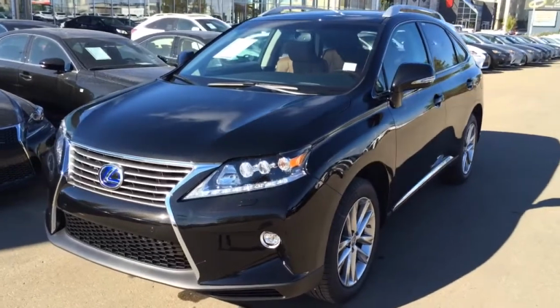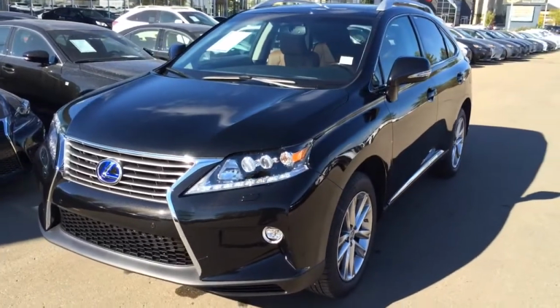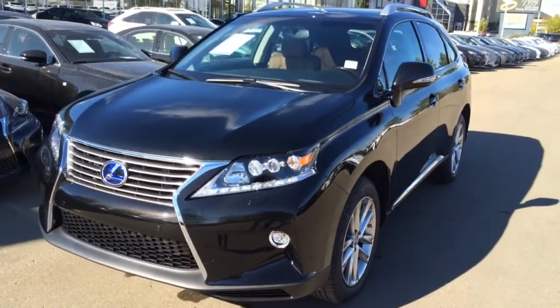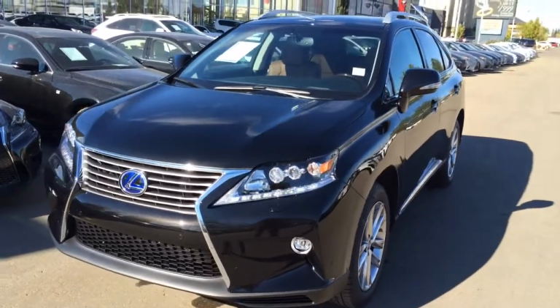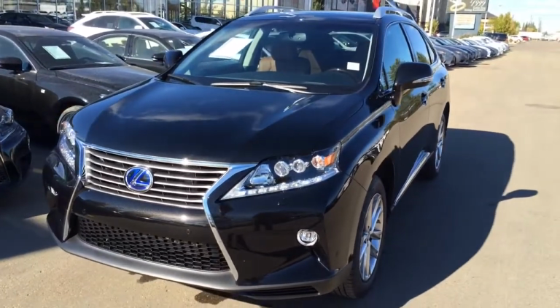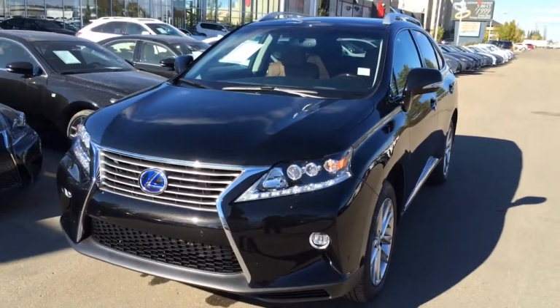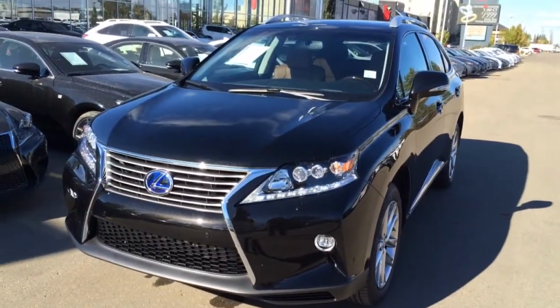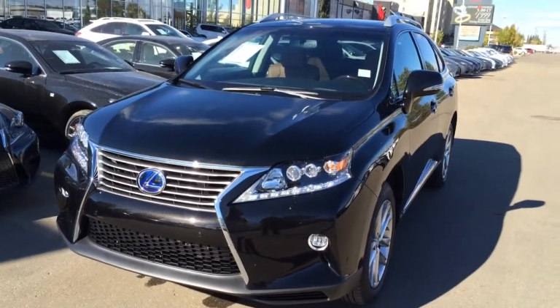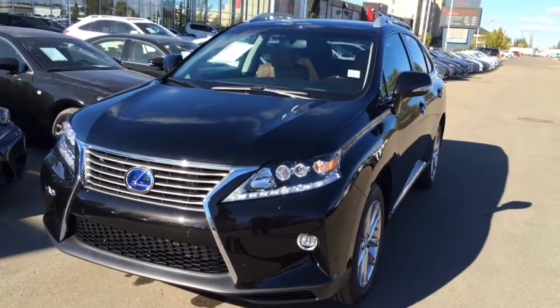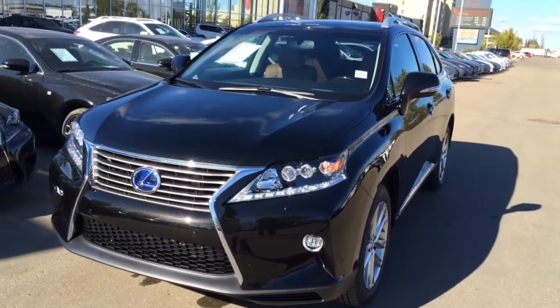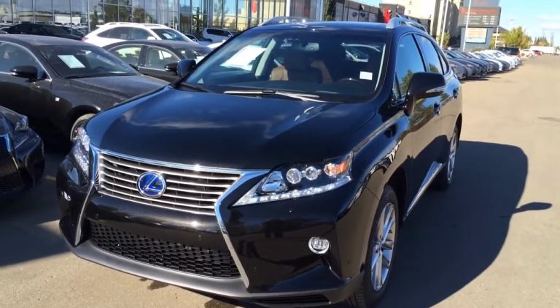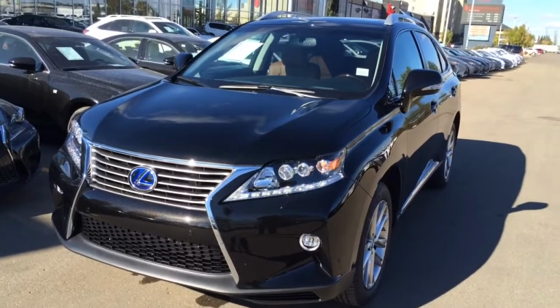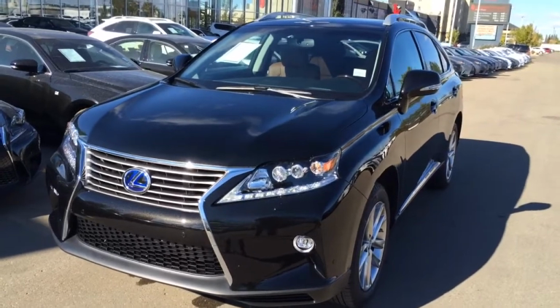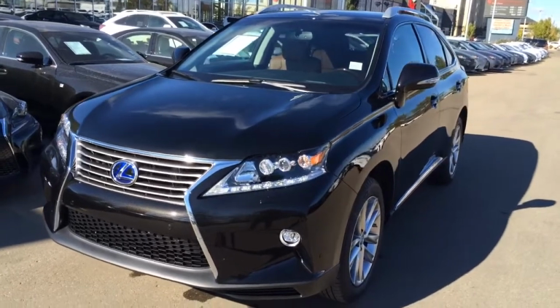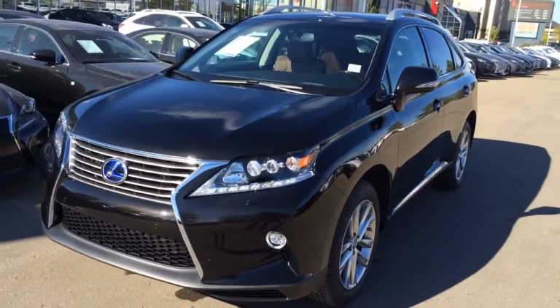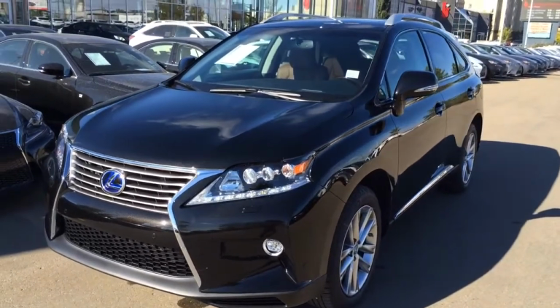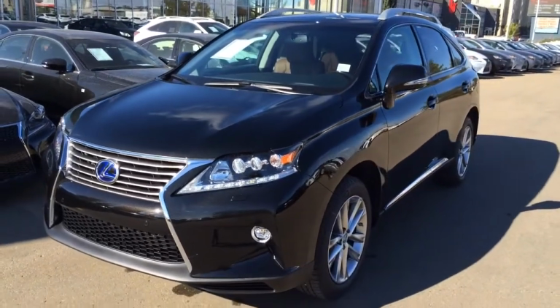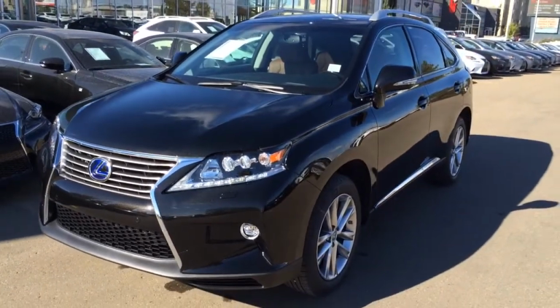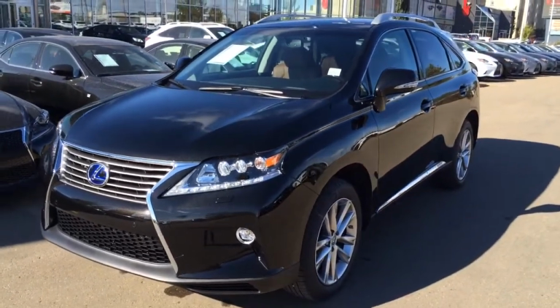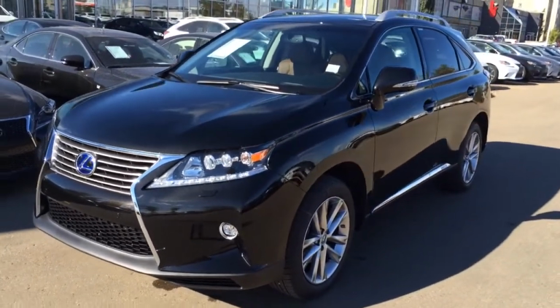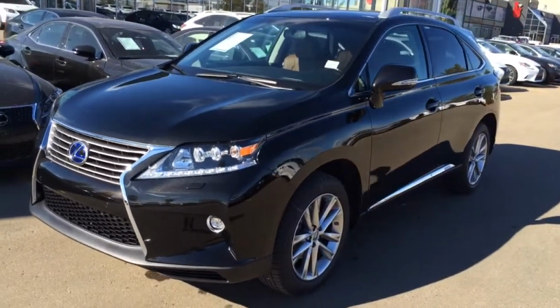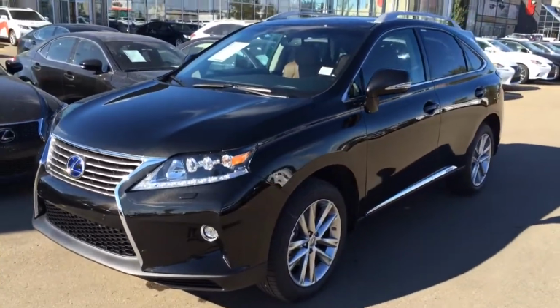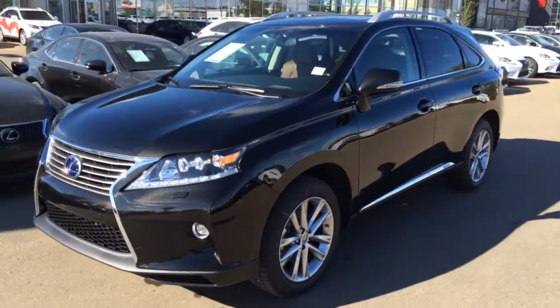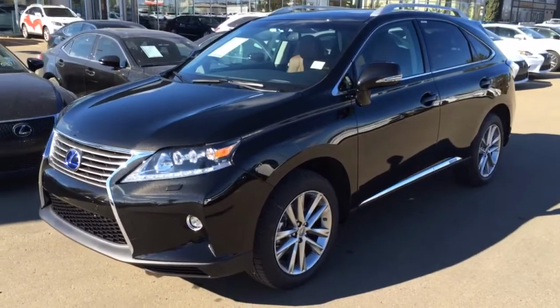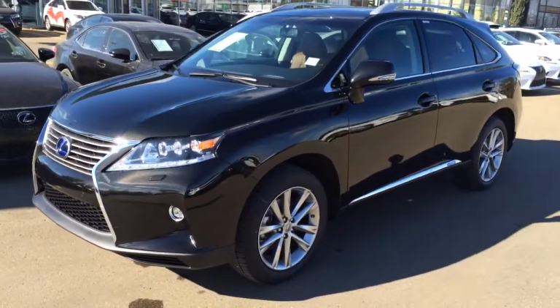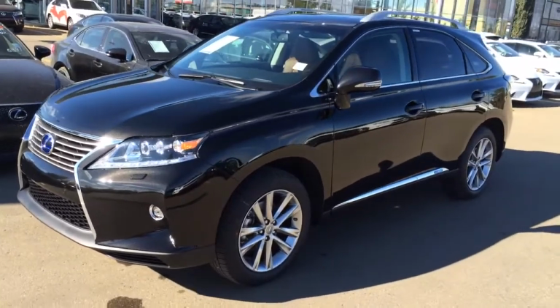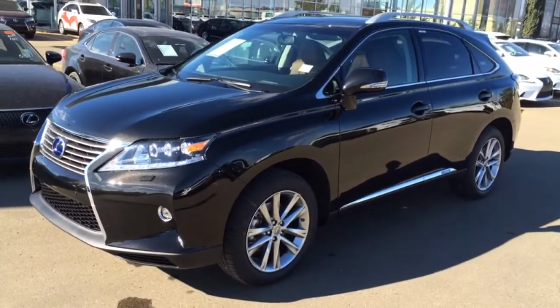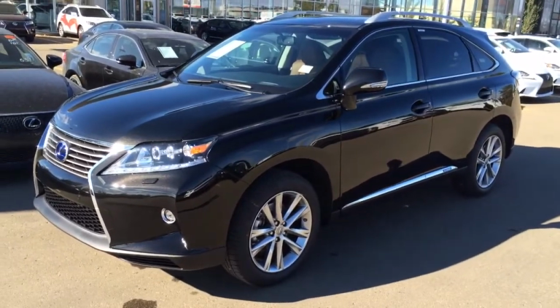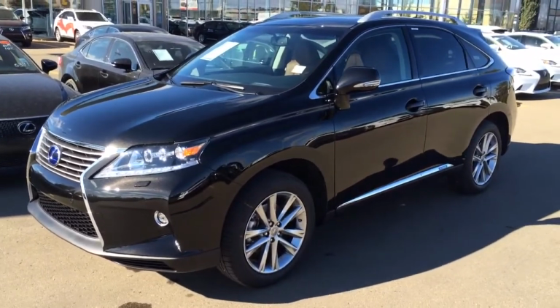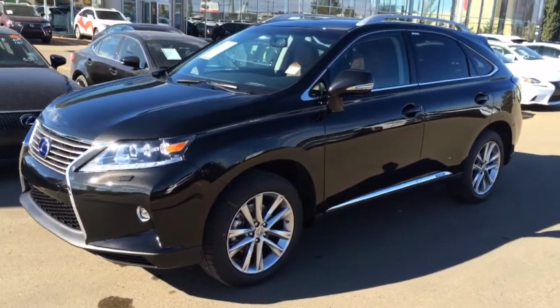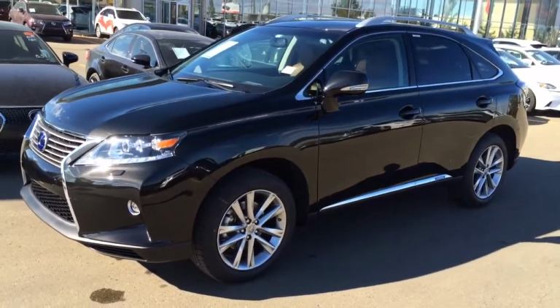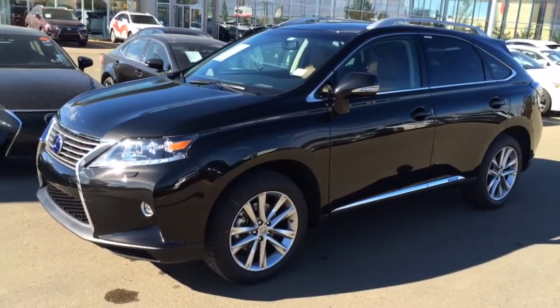We're looking at a brand new 2015 Lexus RX 450h Hybrid. It has a 3.5L V6 engine. We have the Starlight Black Mica exterior and the Saddle Tan leather inside with wood trim. It's a 4-door, 5-passenger.